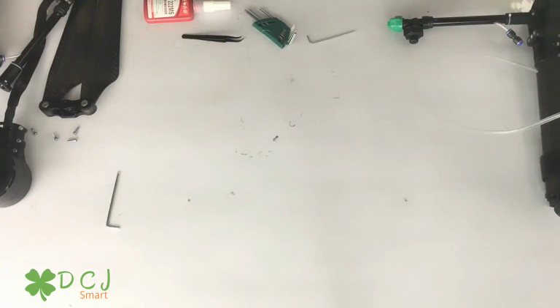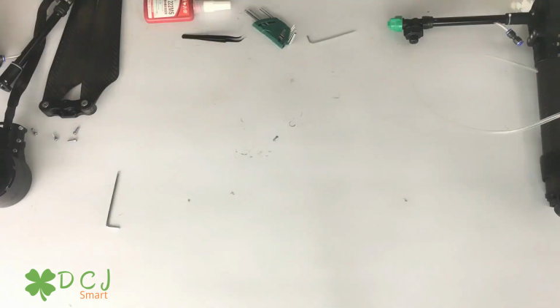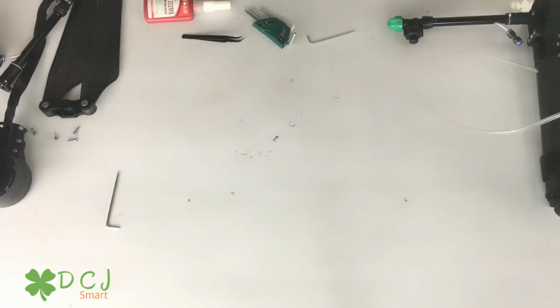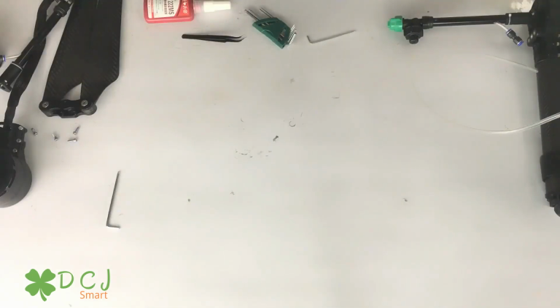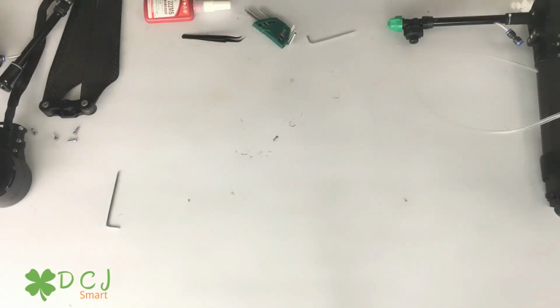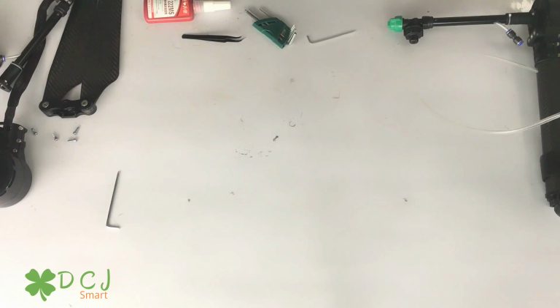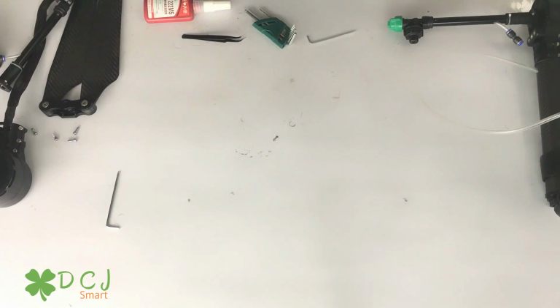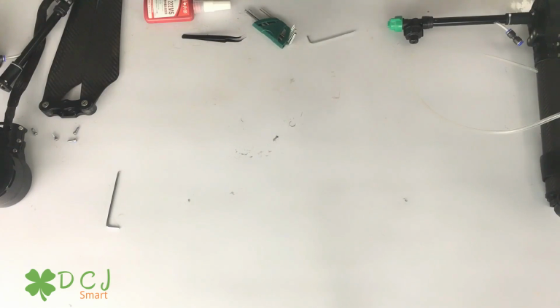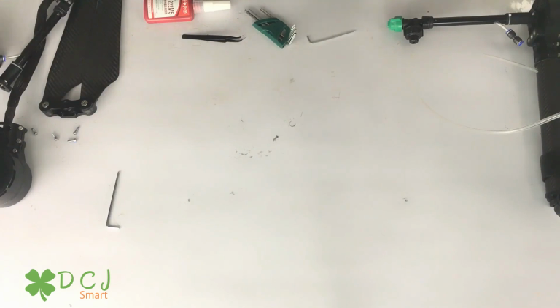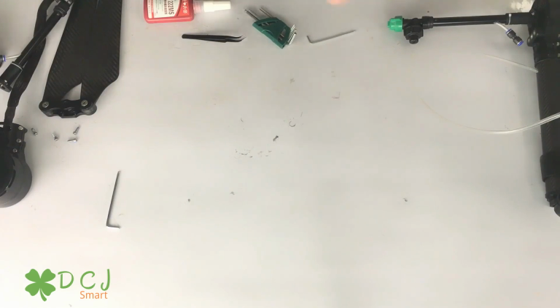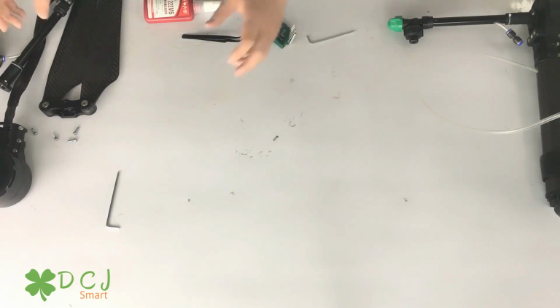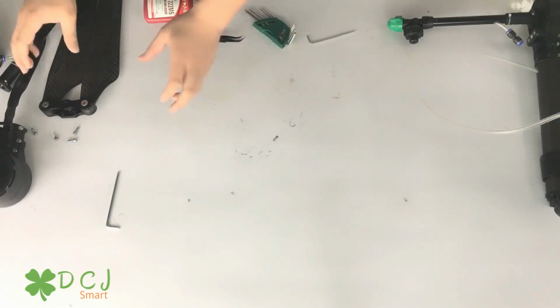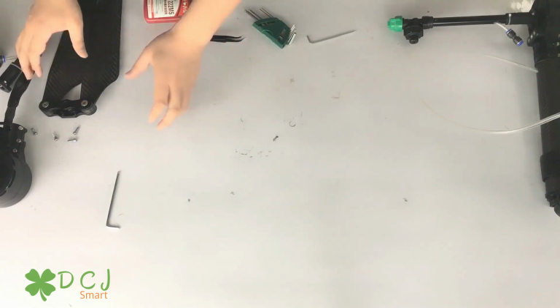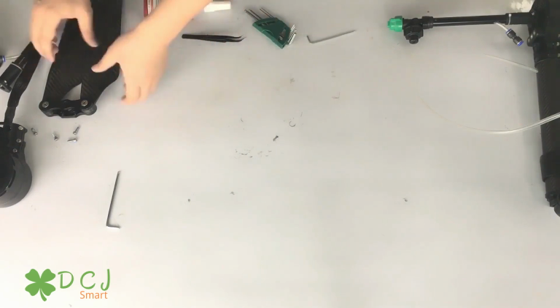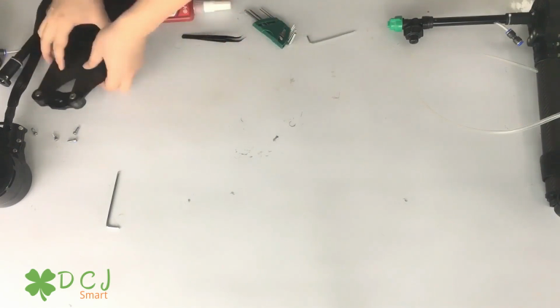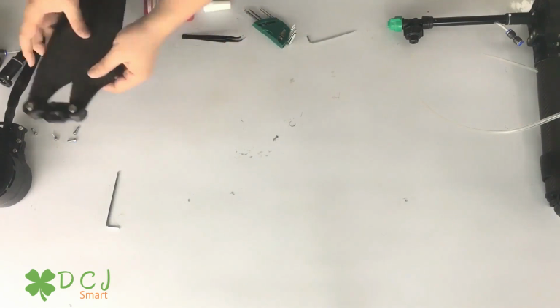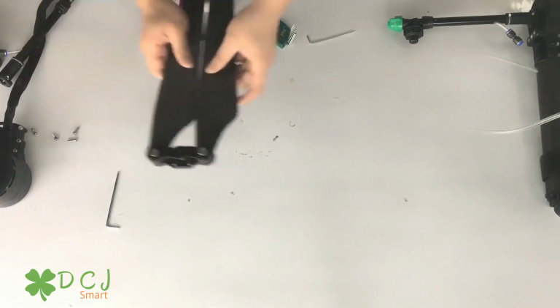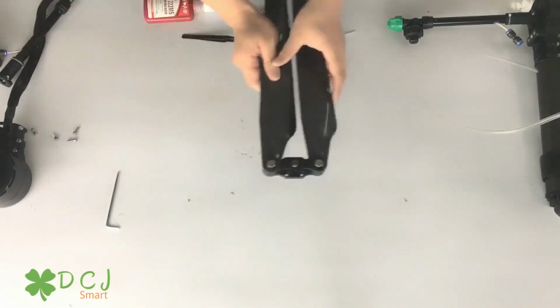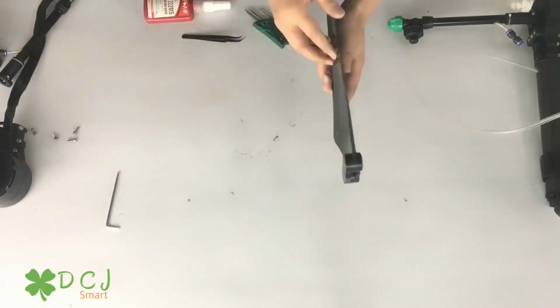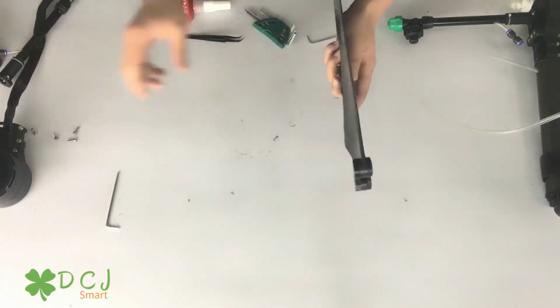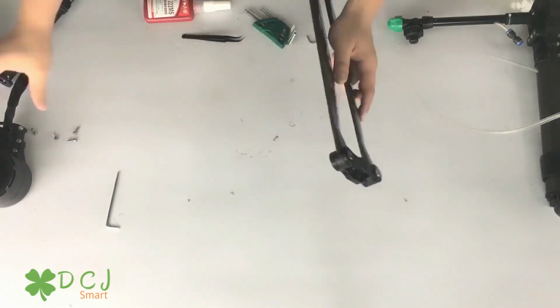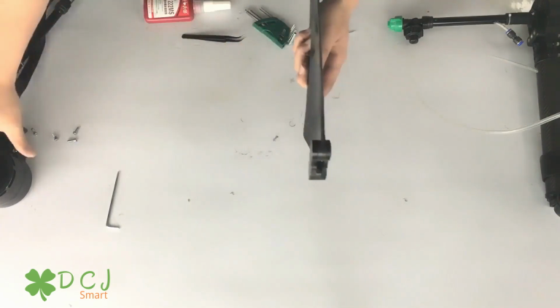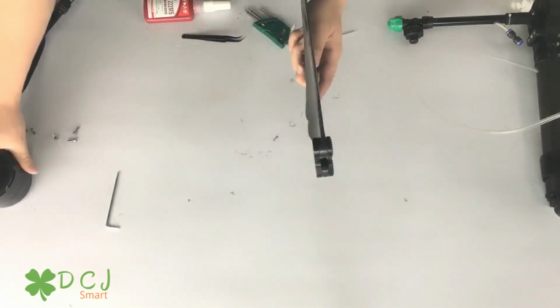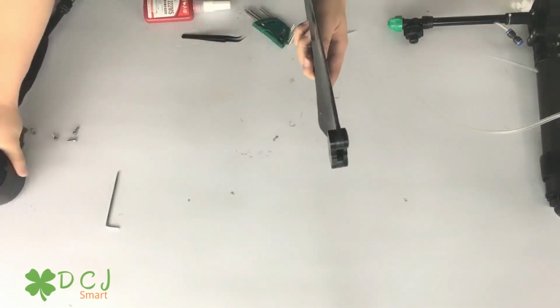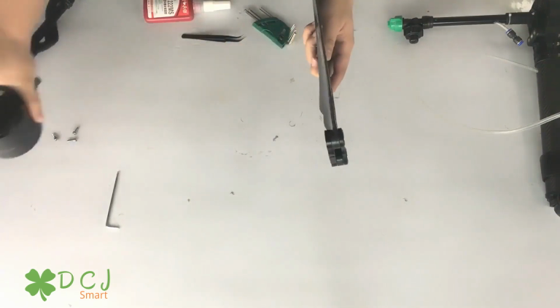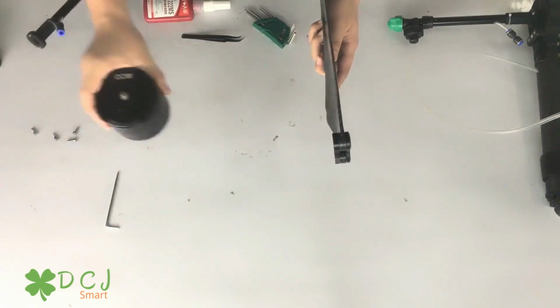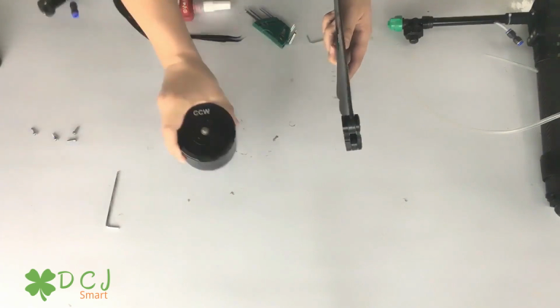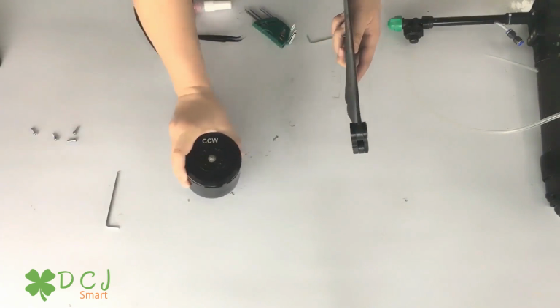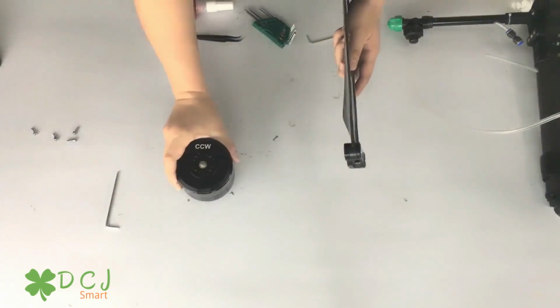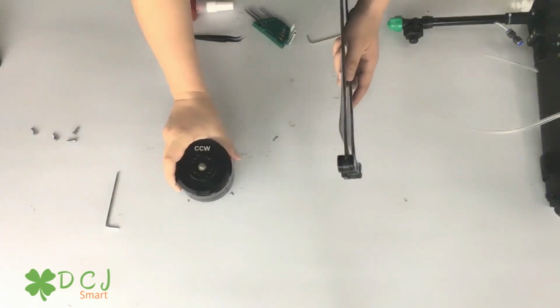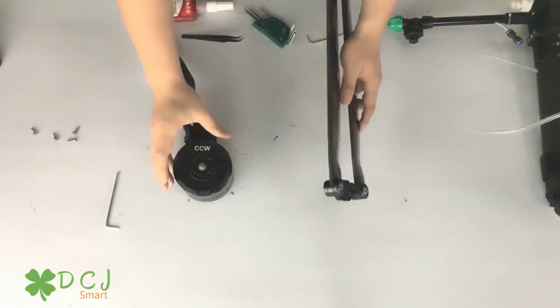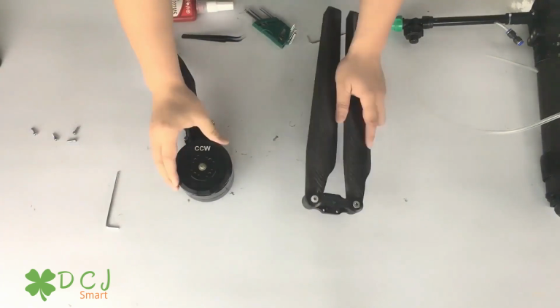Let's assemble the second one. Check the motor and the propeller again — CCW or CW.